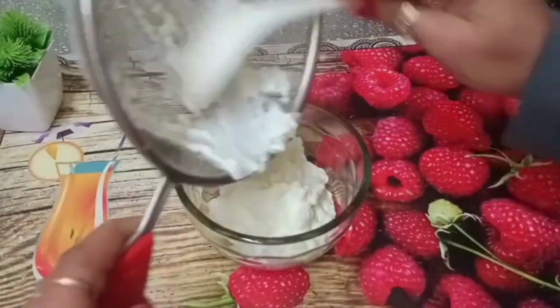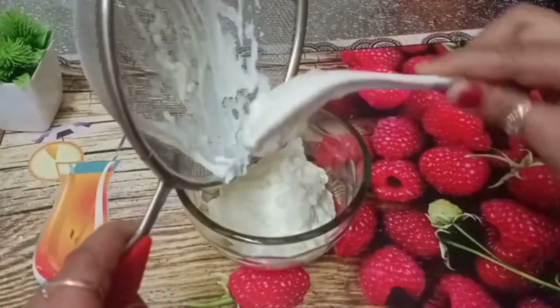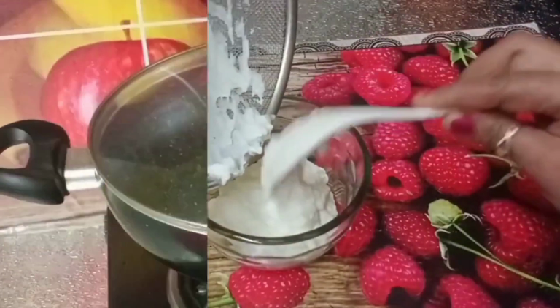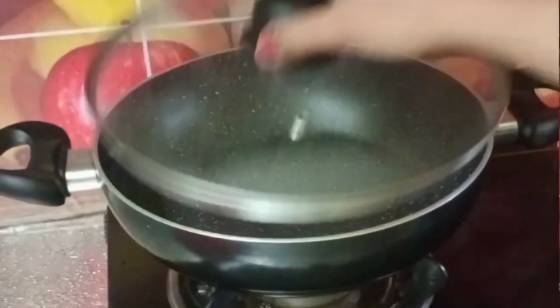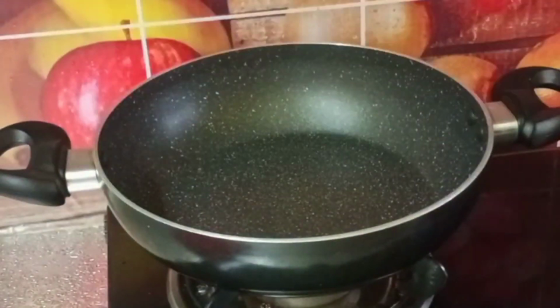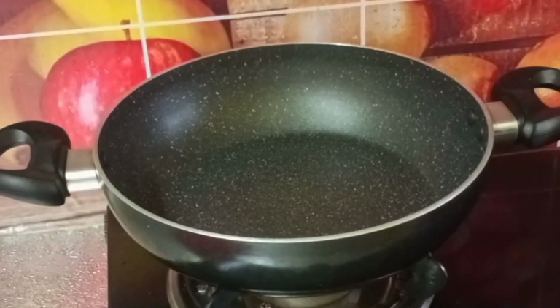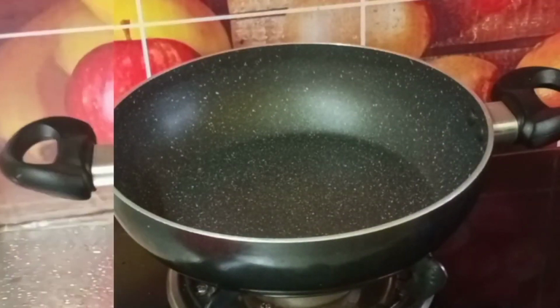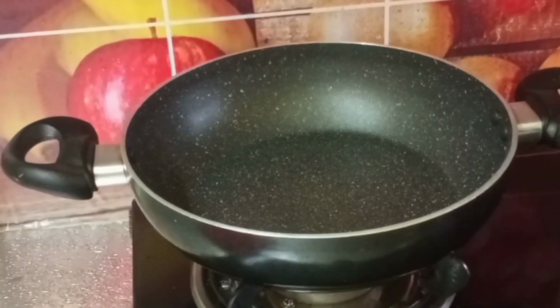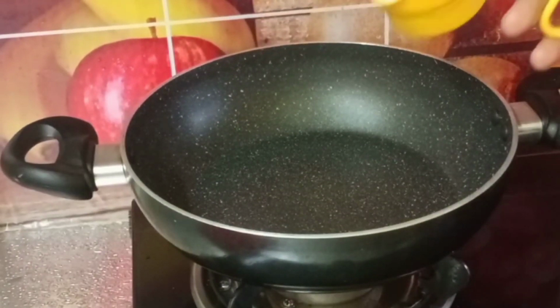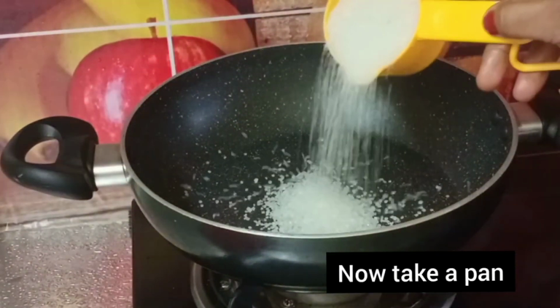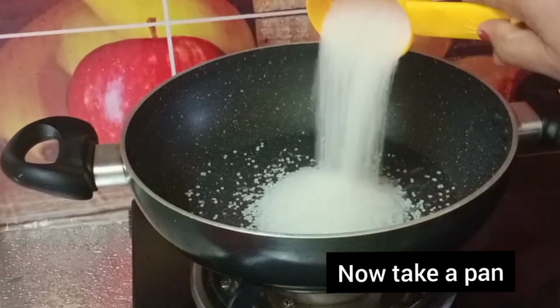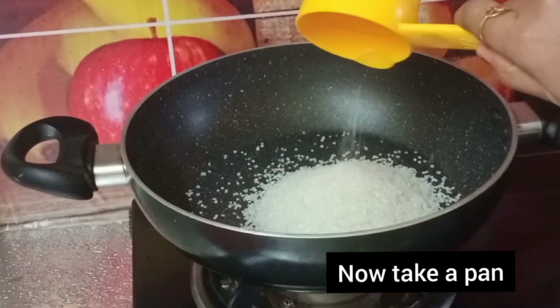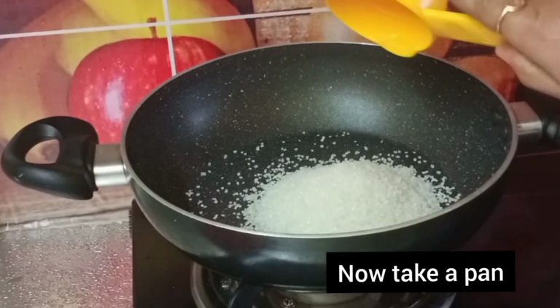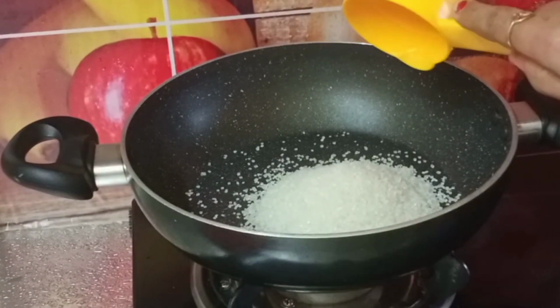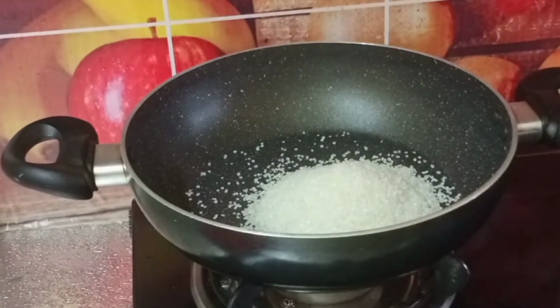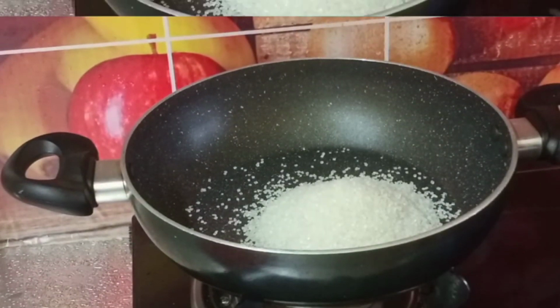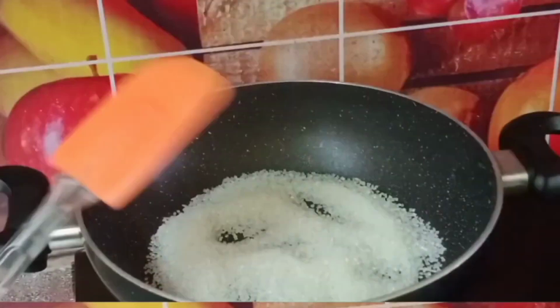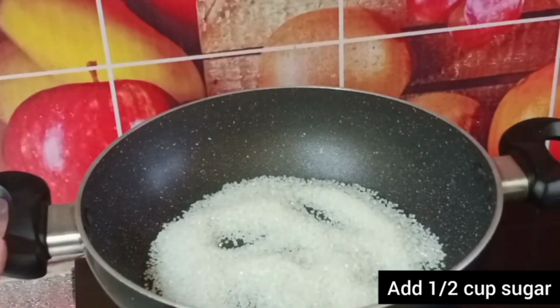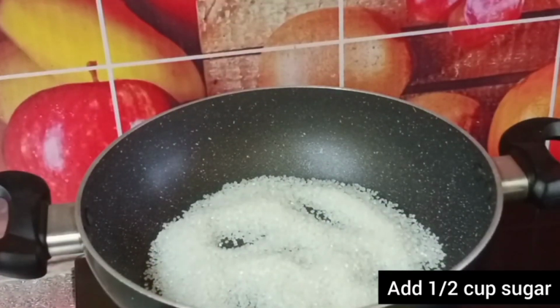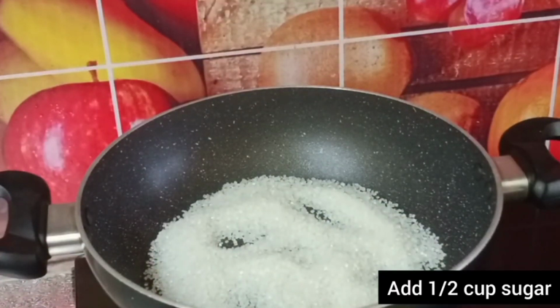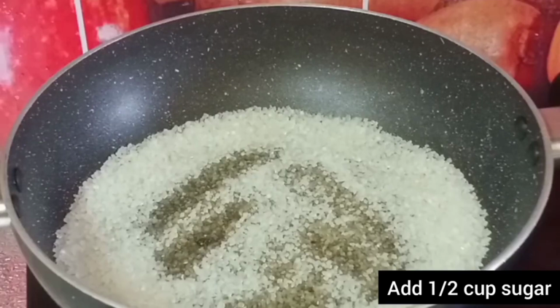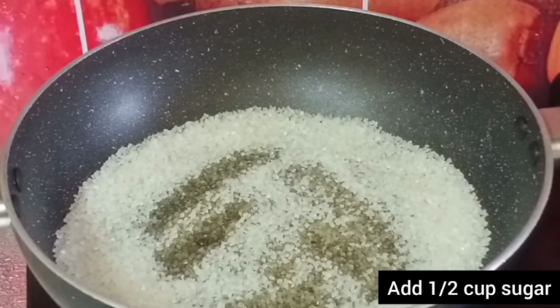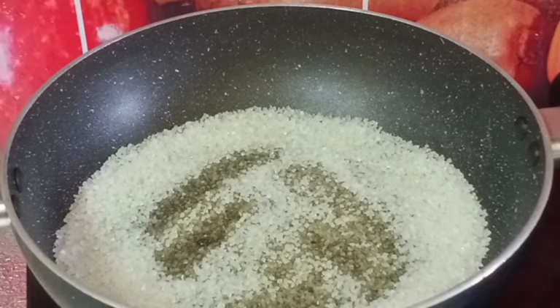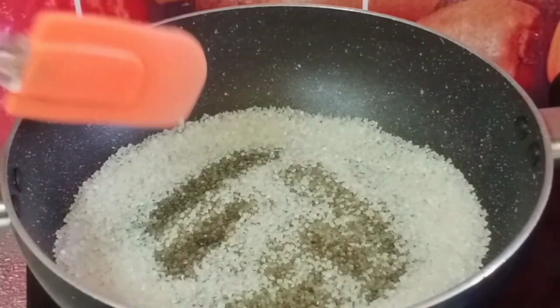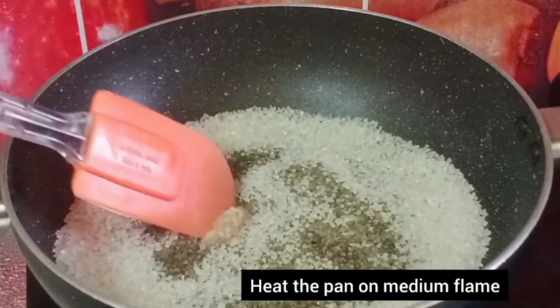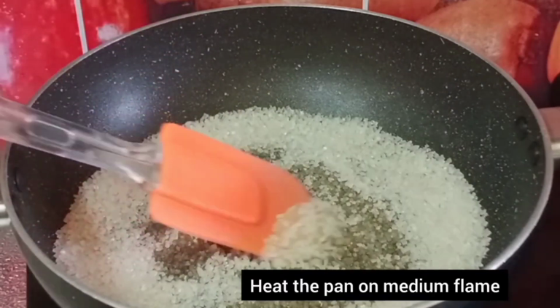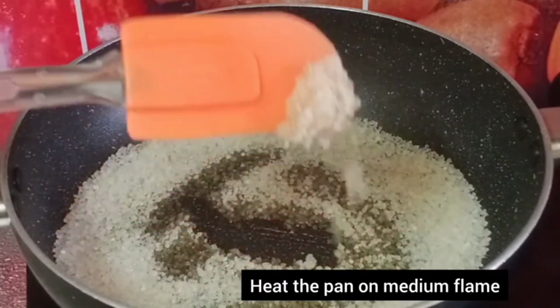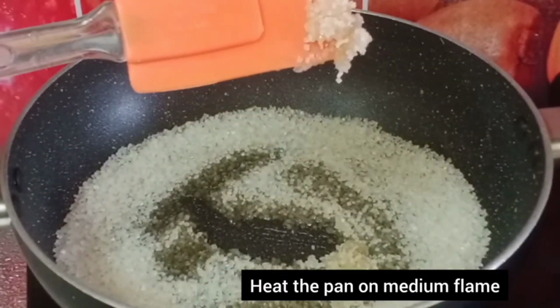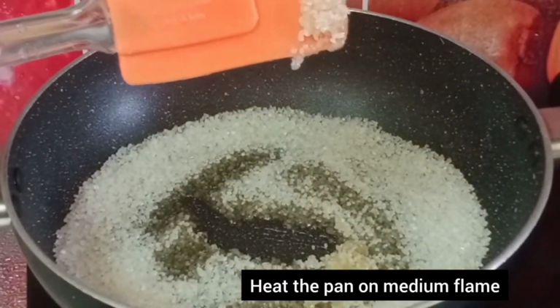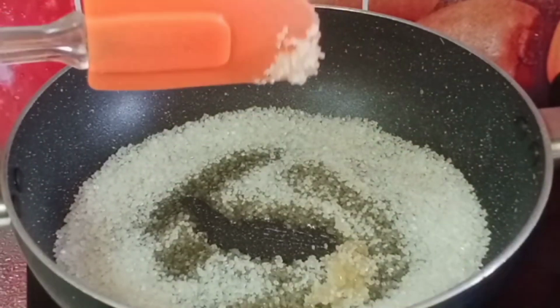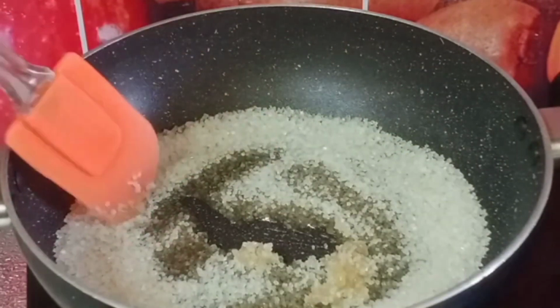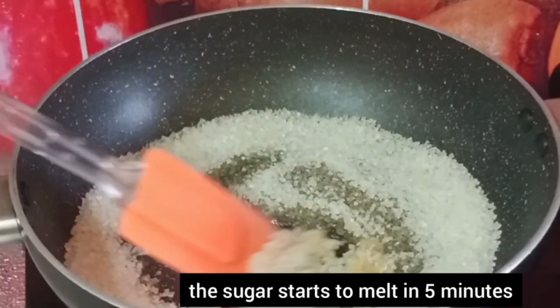Let's cook a special flavor with caramel. Let's cook the pallan. Let's use a pan. Add a half cup of sugar and just spread the sugar. On low to medium flame, we will melt it to liquid form in about 5 minutes.